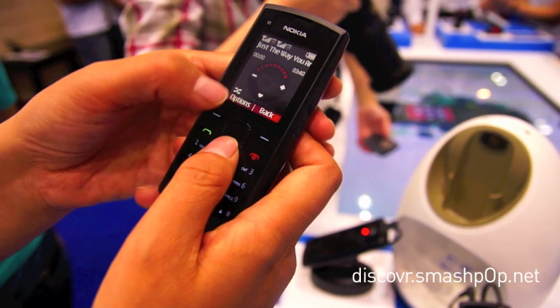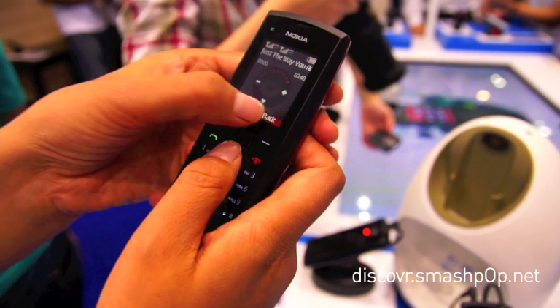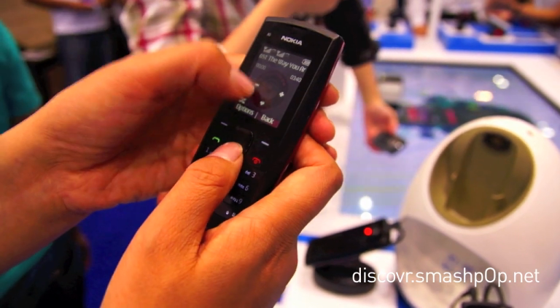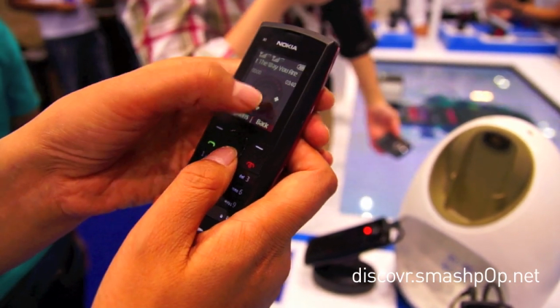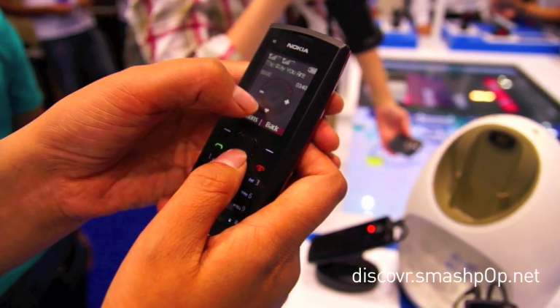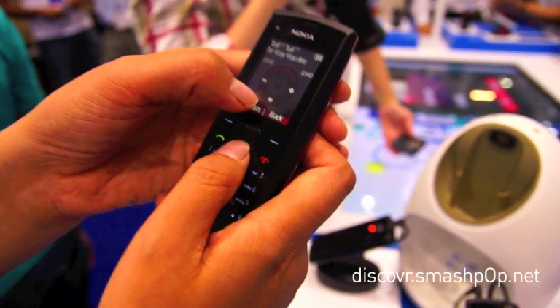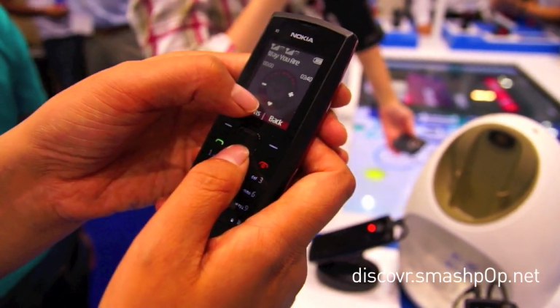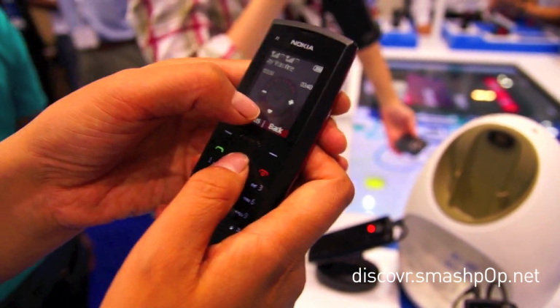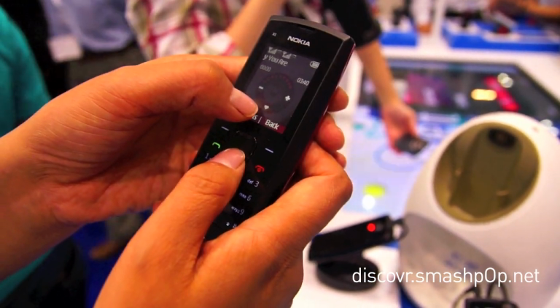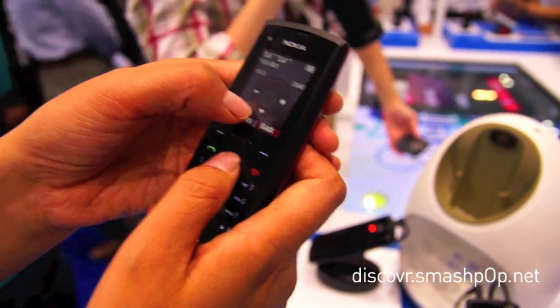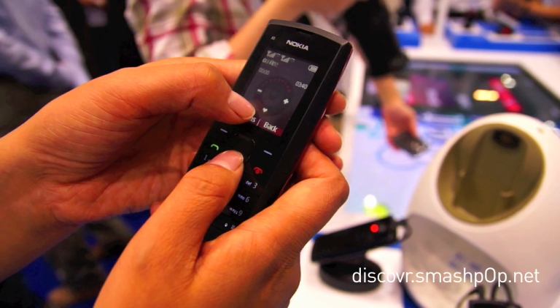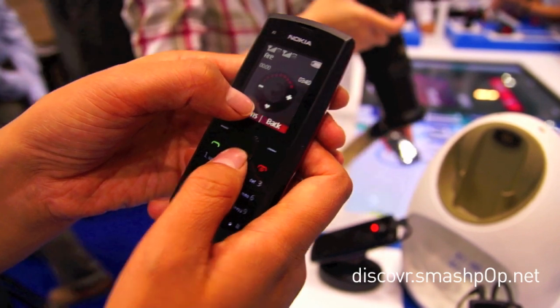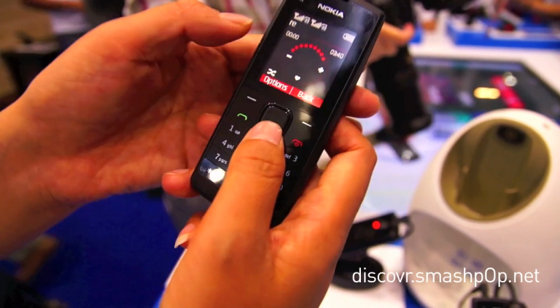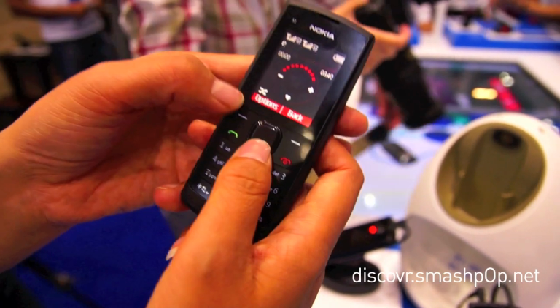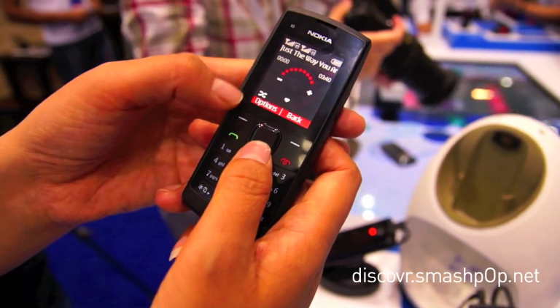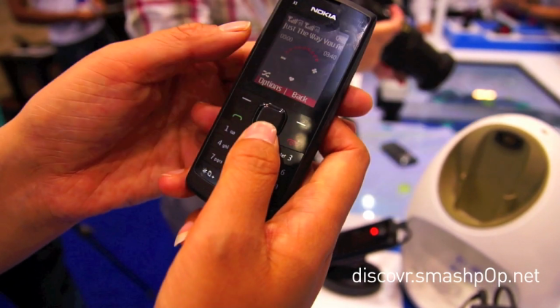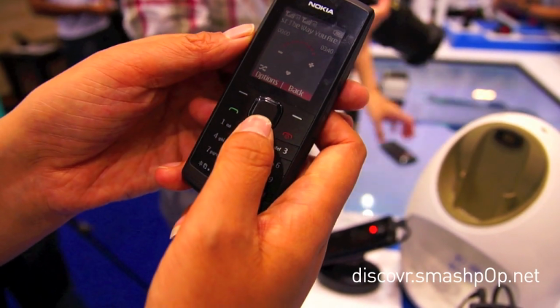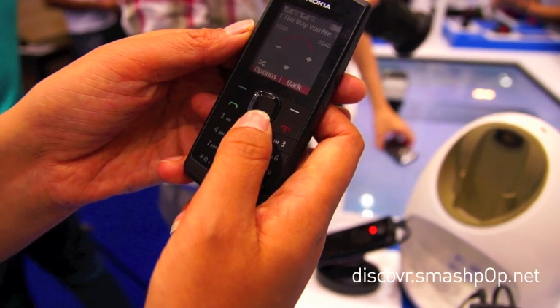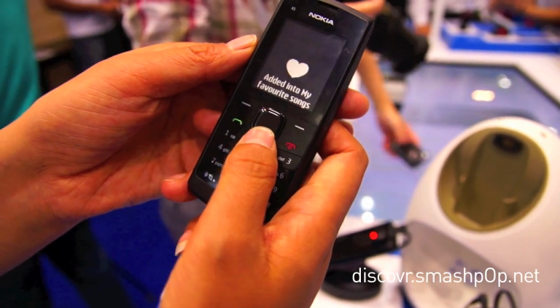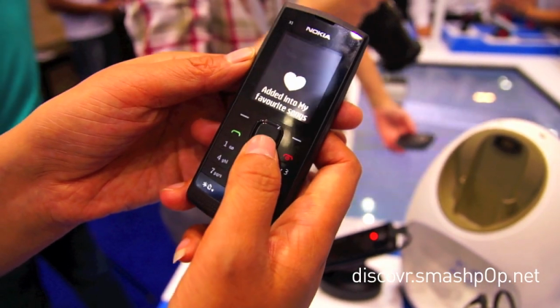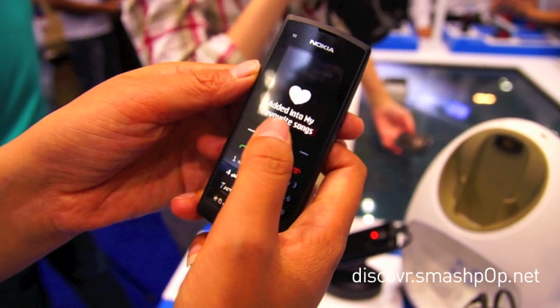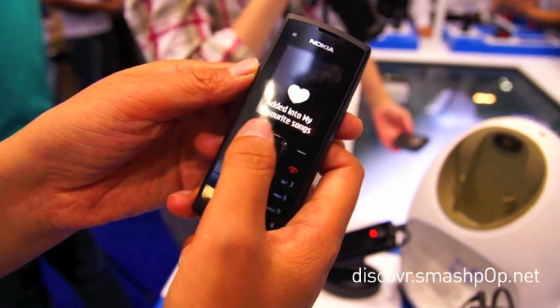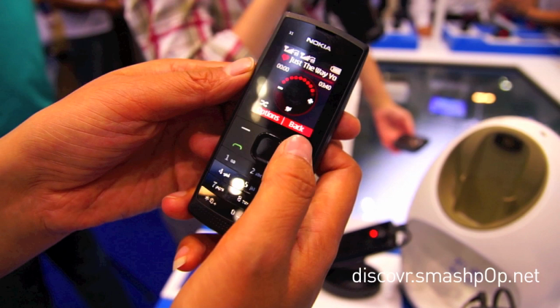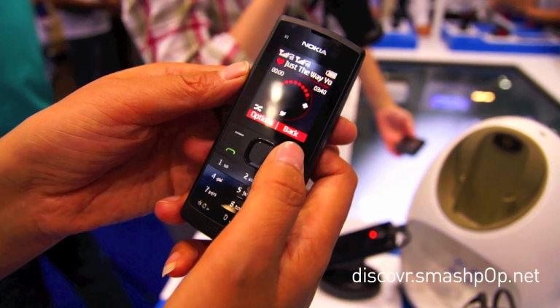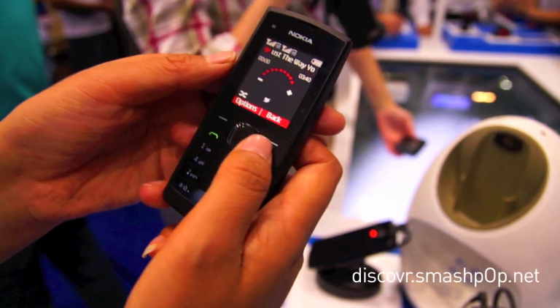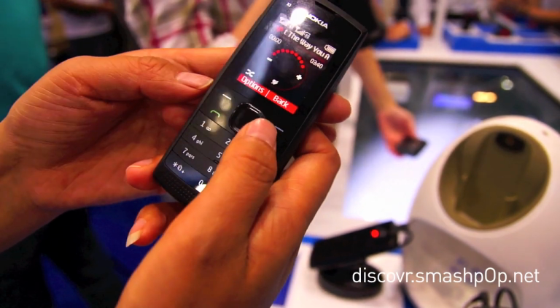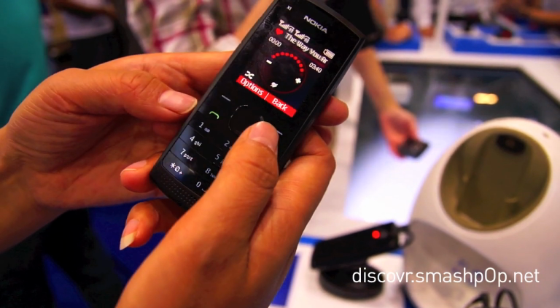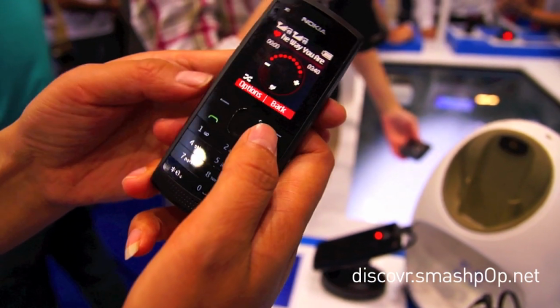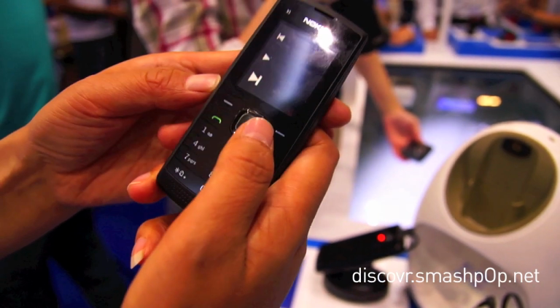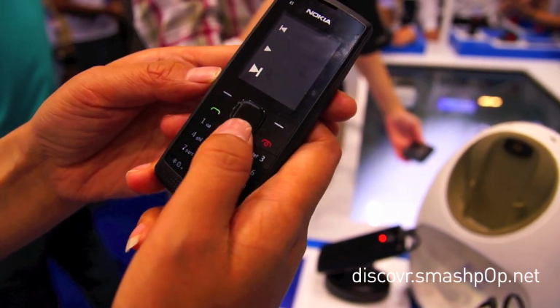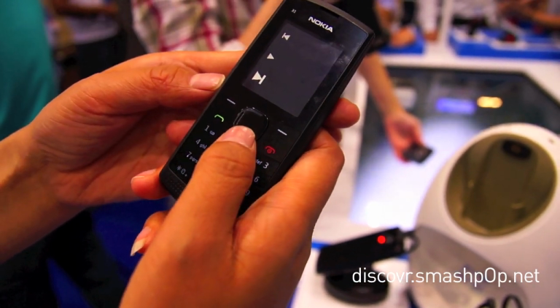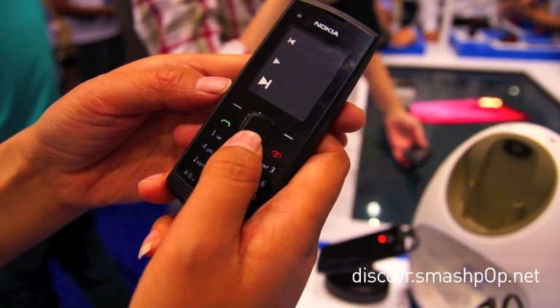And this icon is a very unique feature for us. What will happen if you press this icon? You see — it adds it to your favorite songs. And if you continue to add a few, you see?